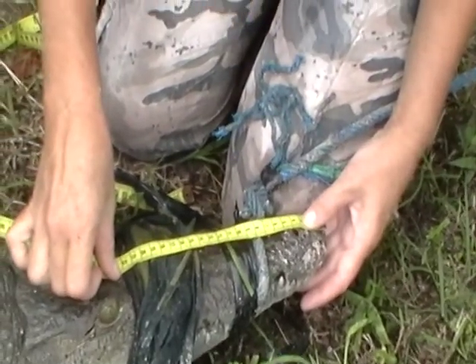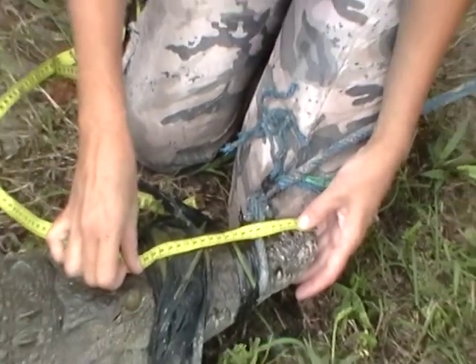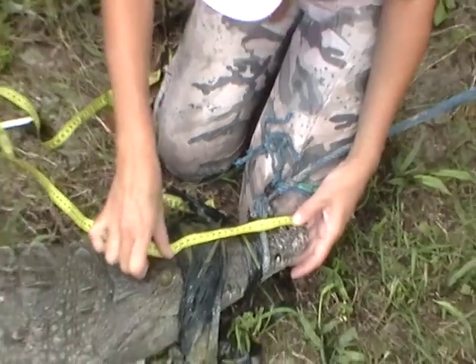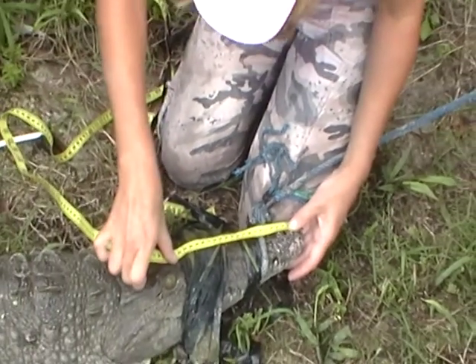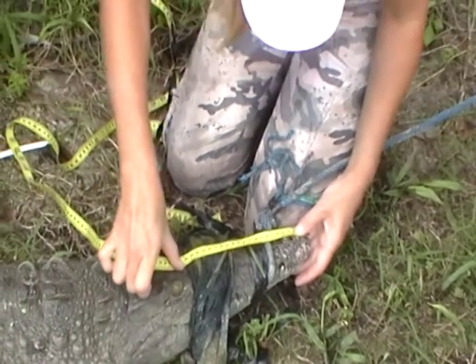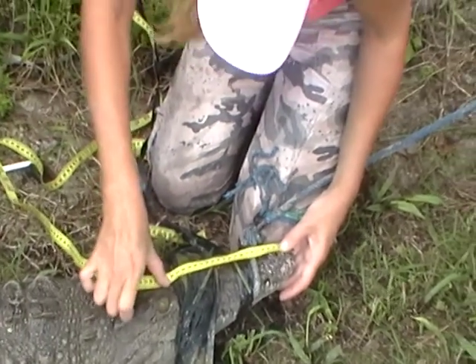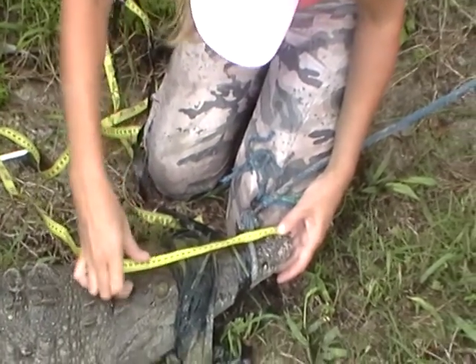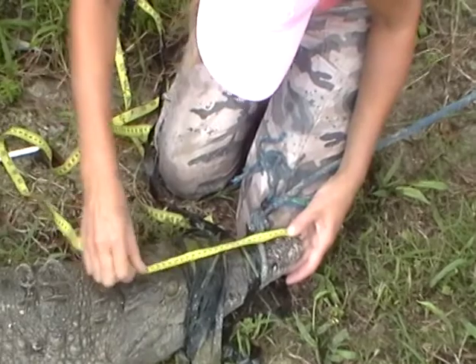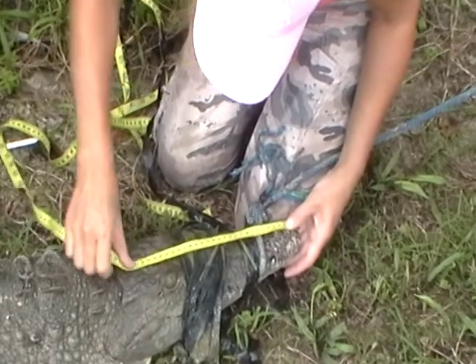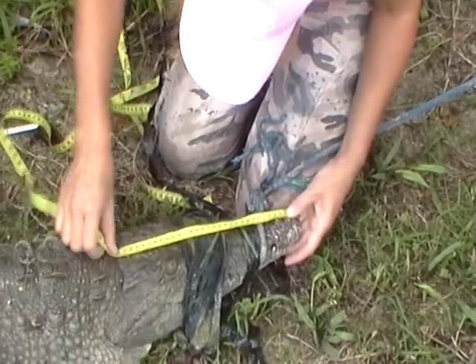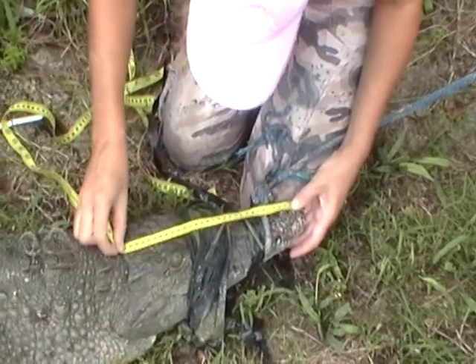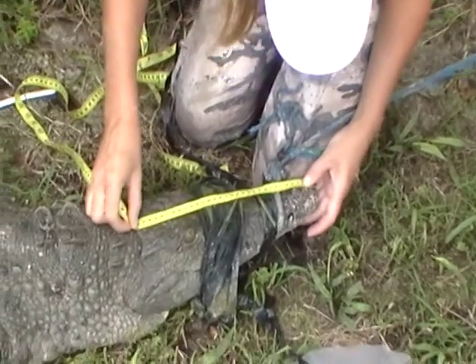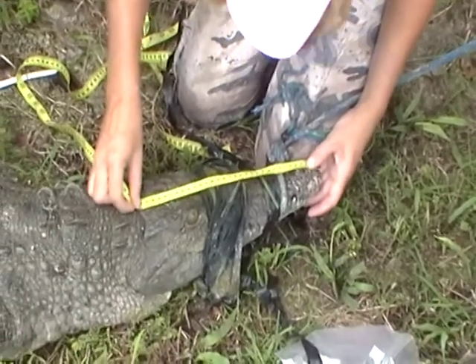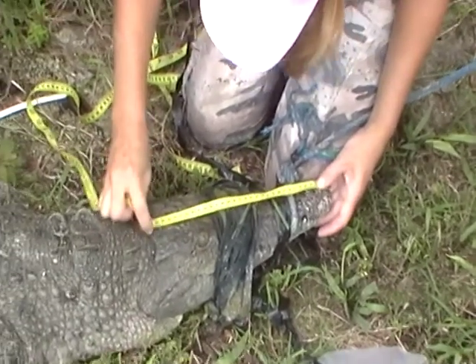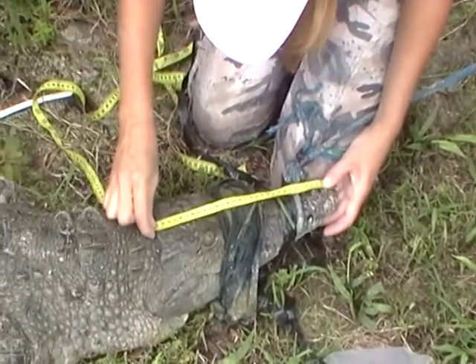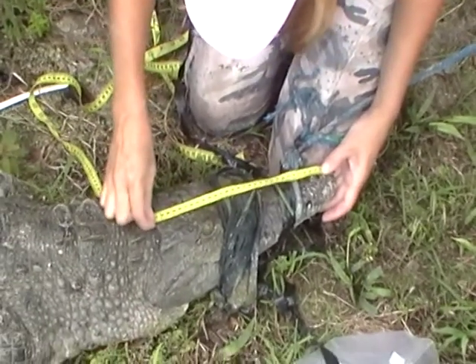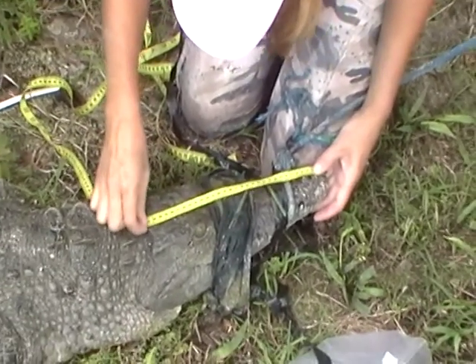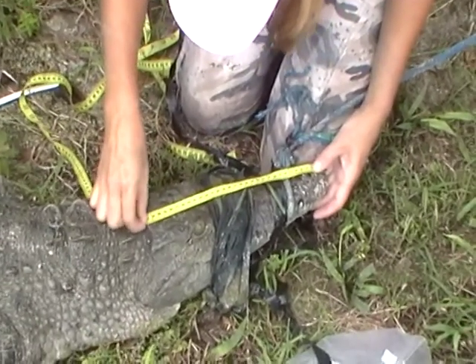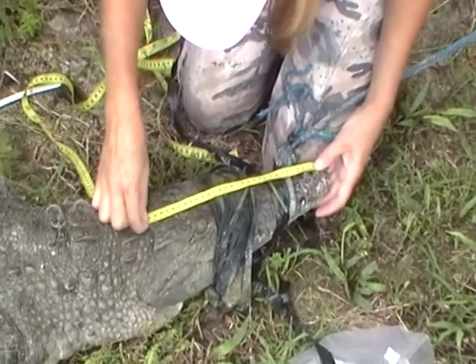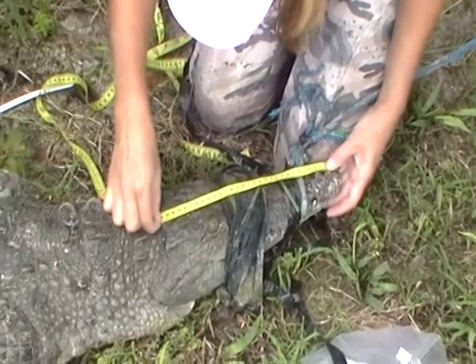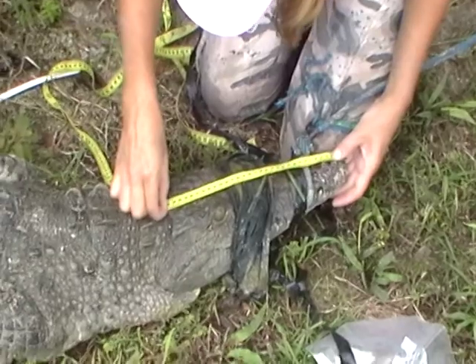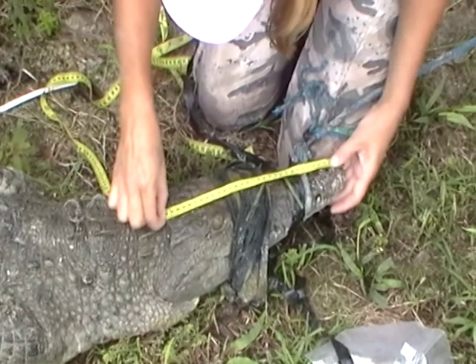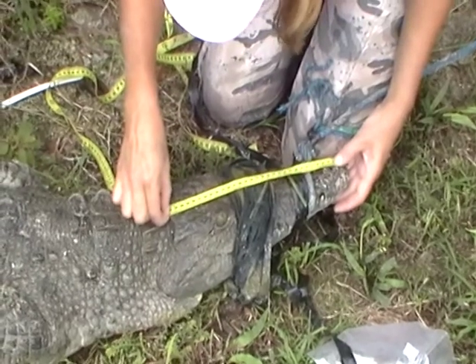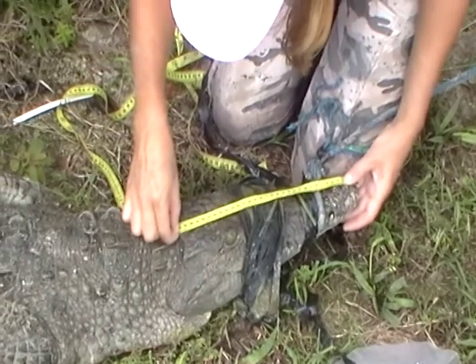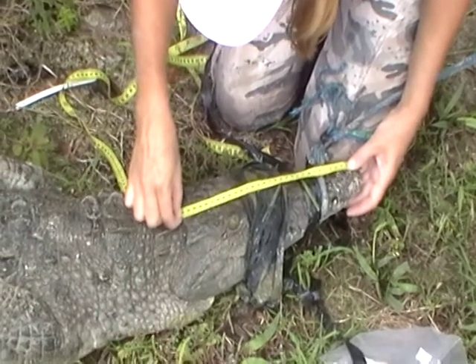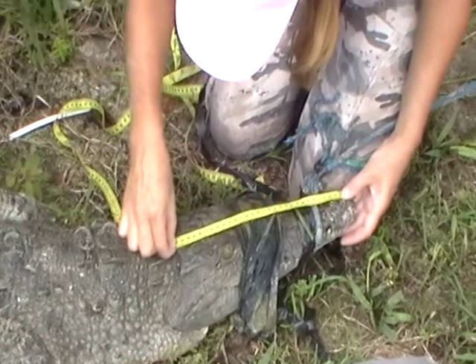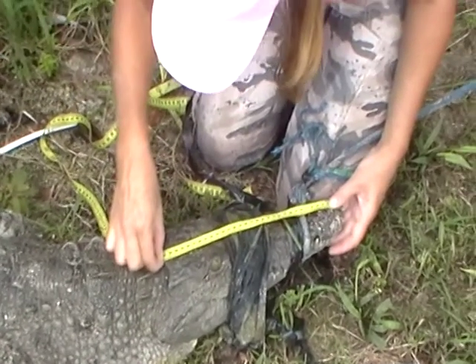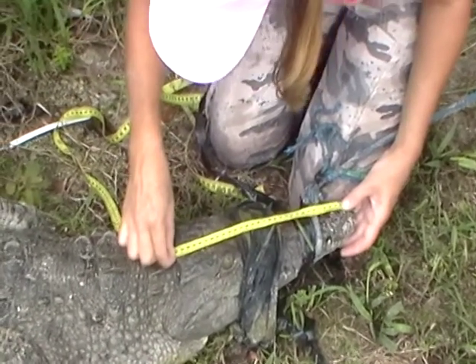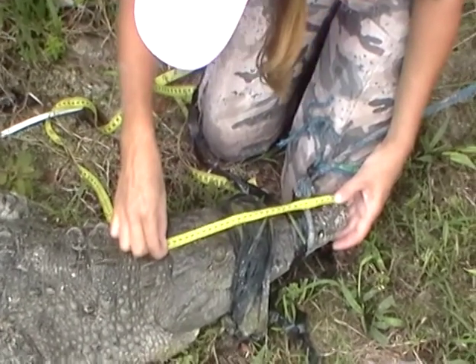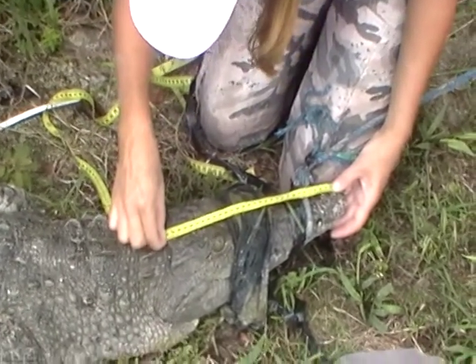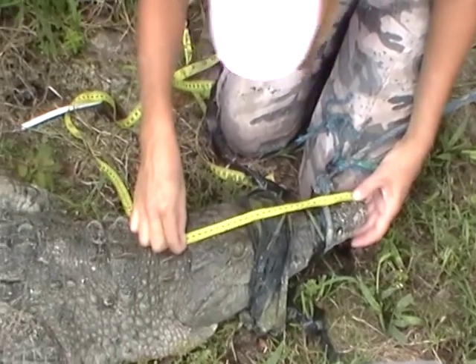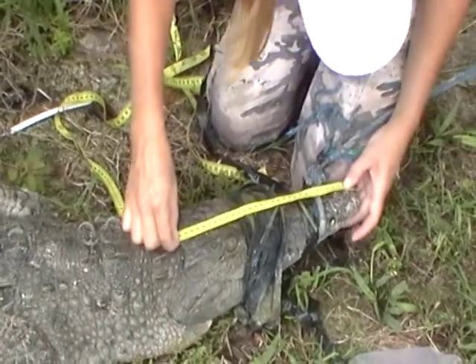Snout head length is from the tip of the snout to the exterior posterior portion of the cranial plate — that's 32 centimeters.